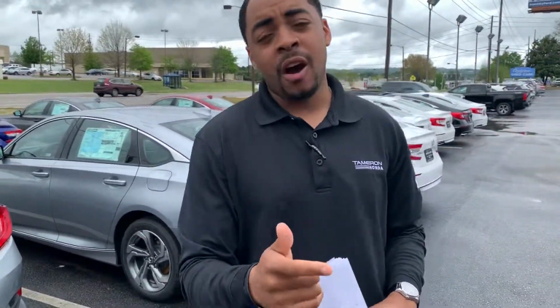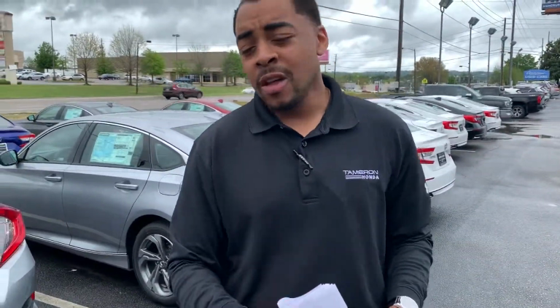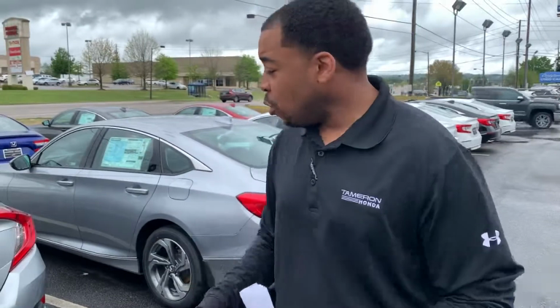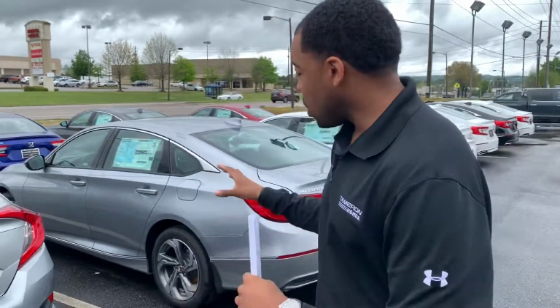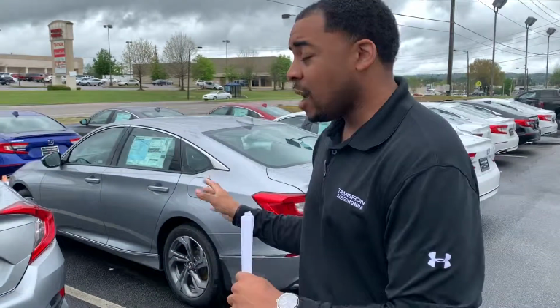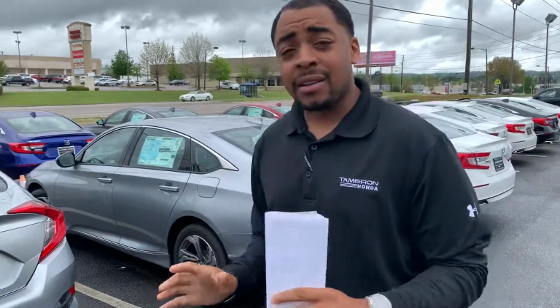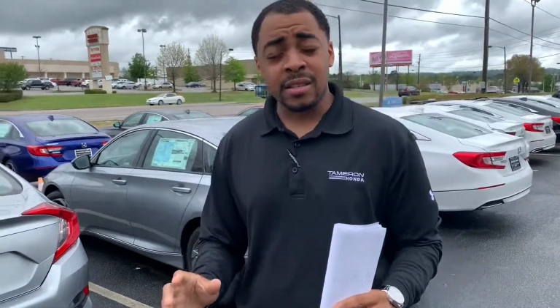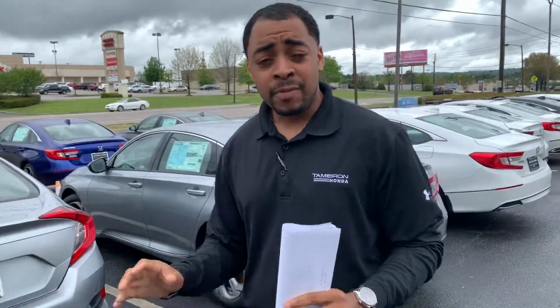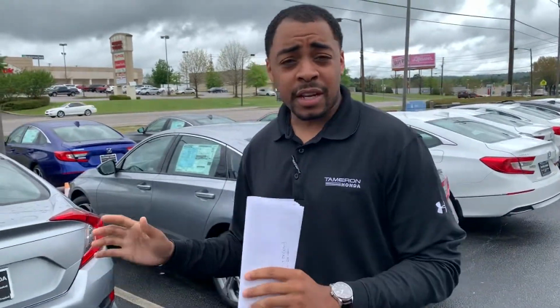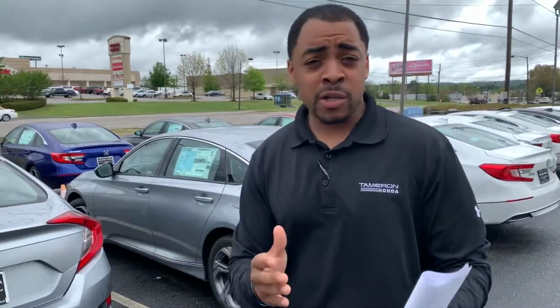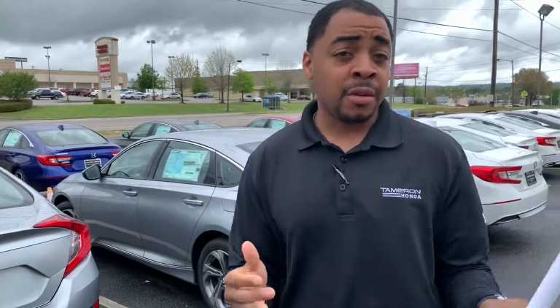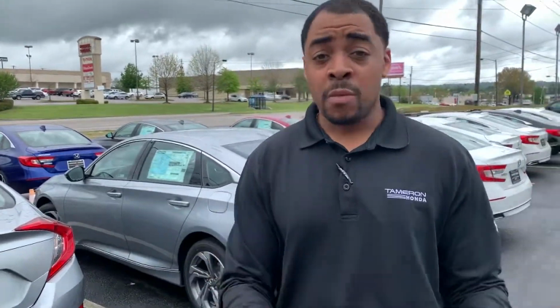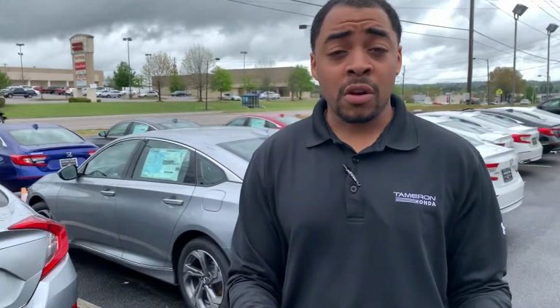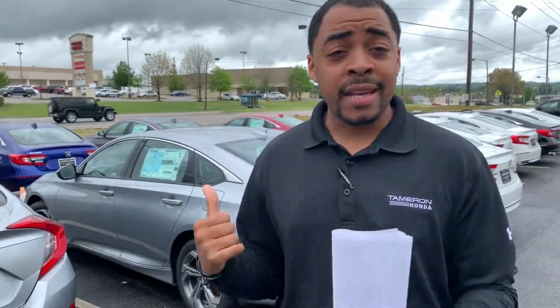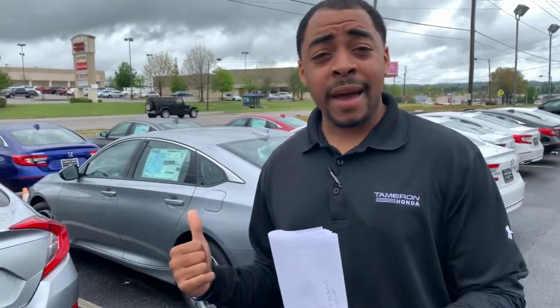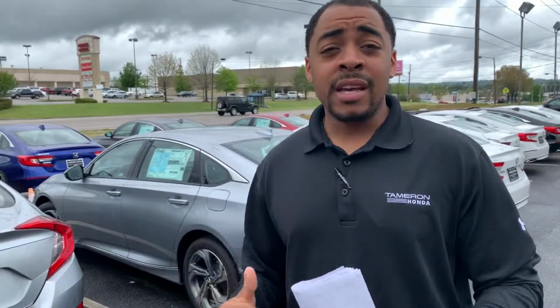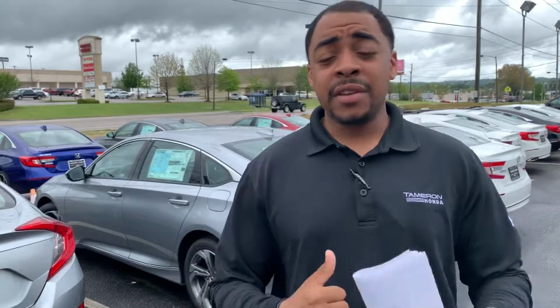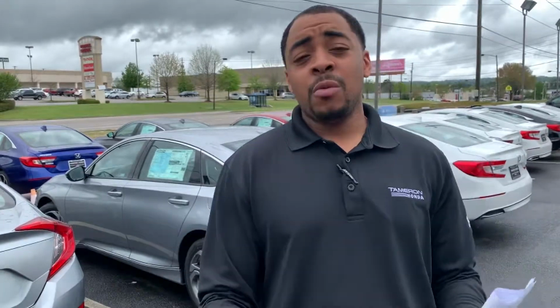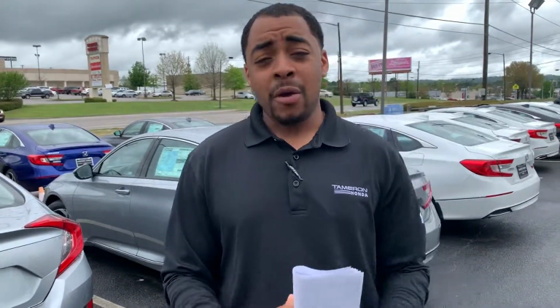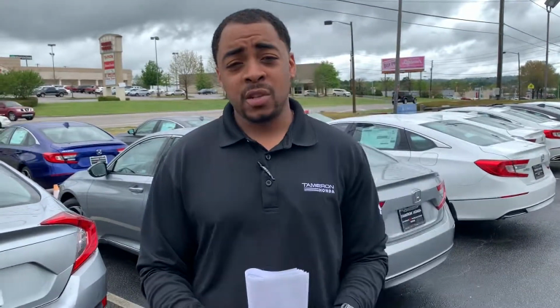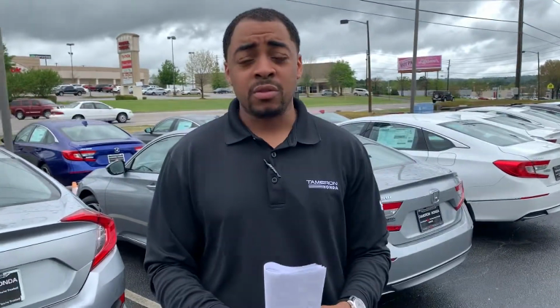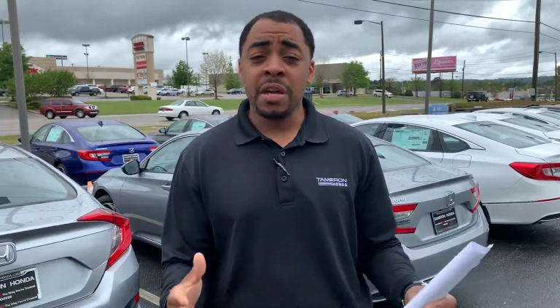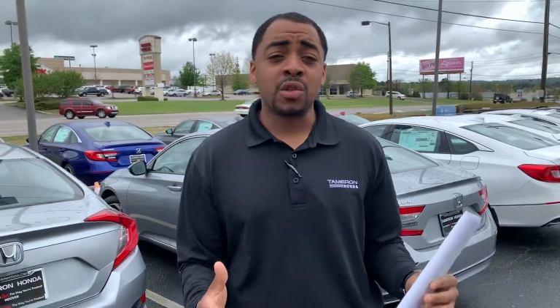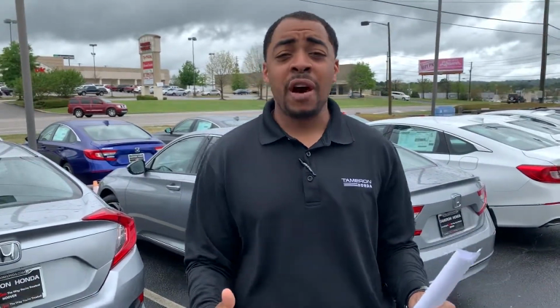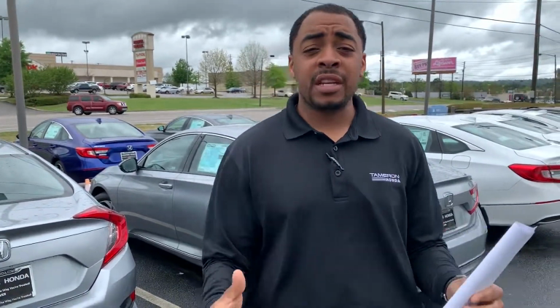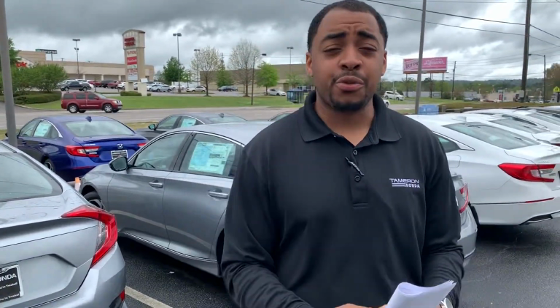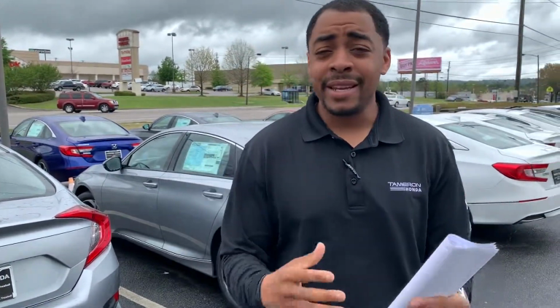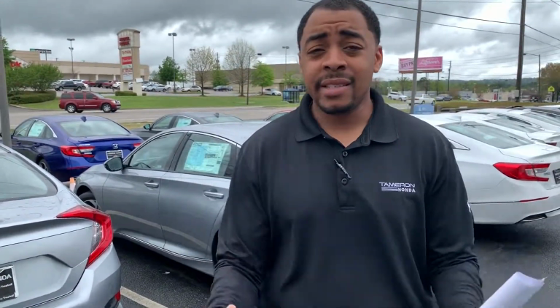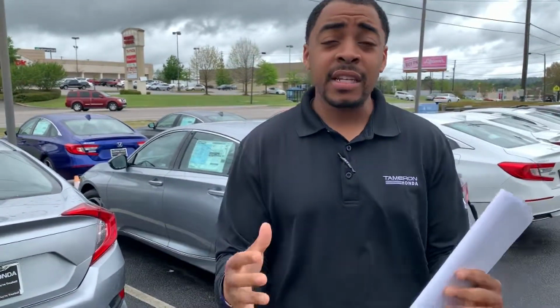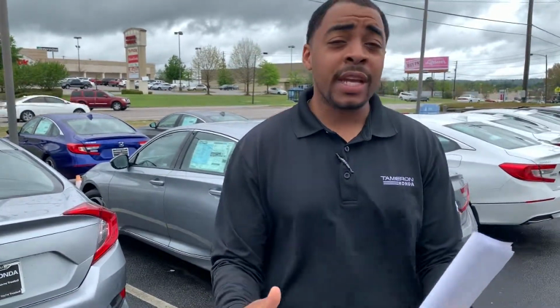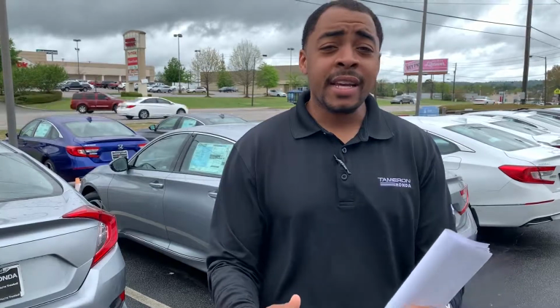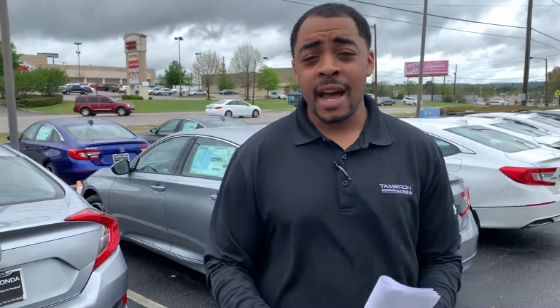Give me a call. The new Accord comes standard with Honda Sensing. You're going to get push button remote start on the EX package, even with the power seat as well. So give me a call, 205-623-6028.